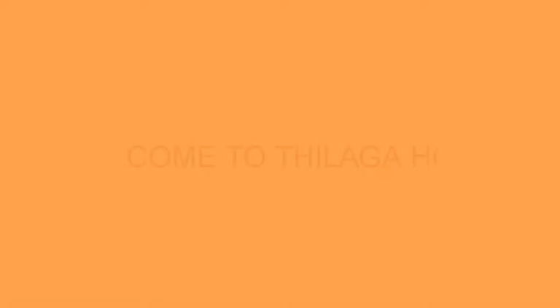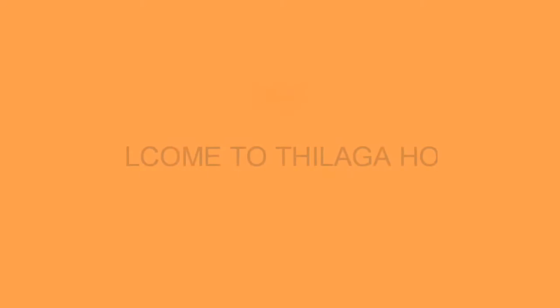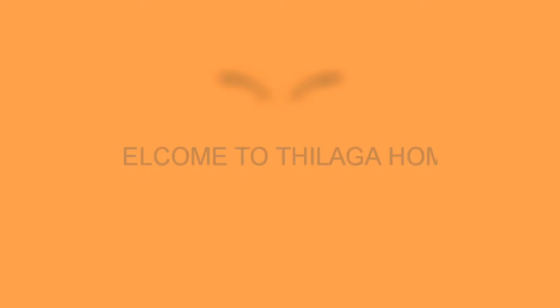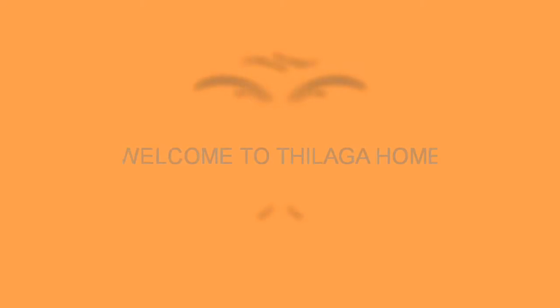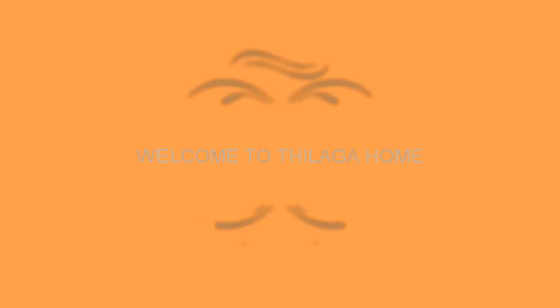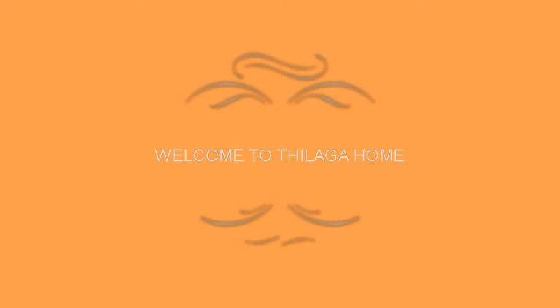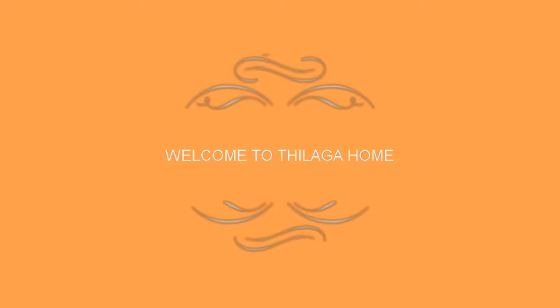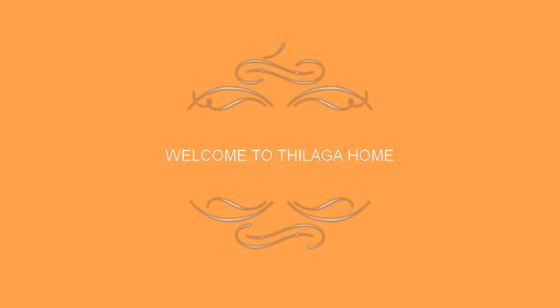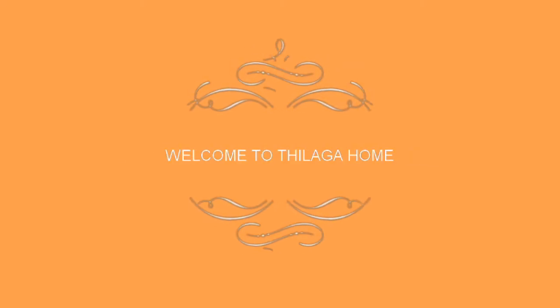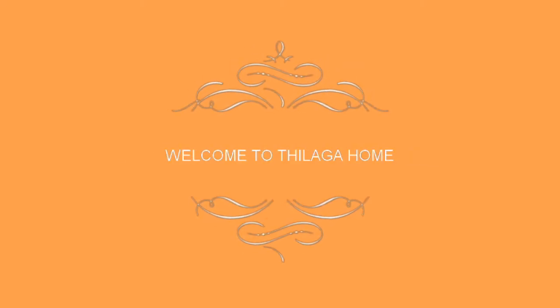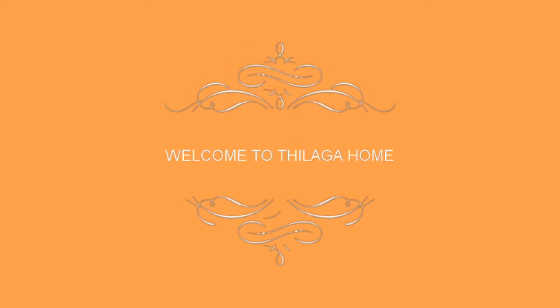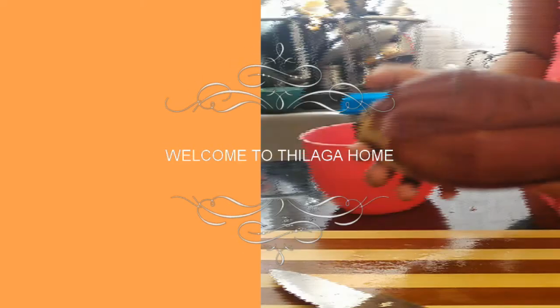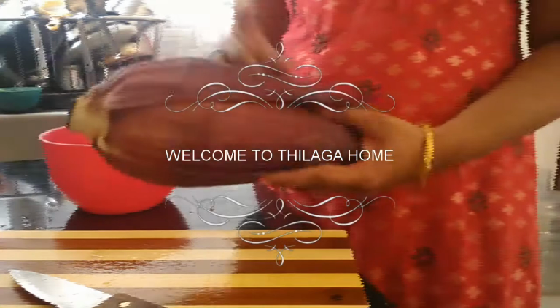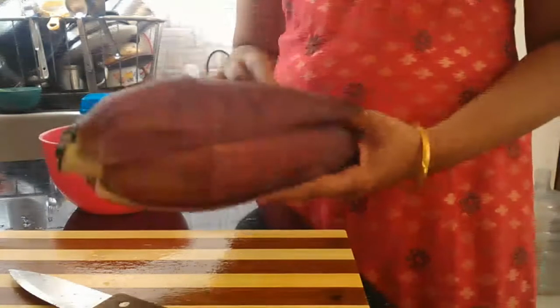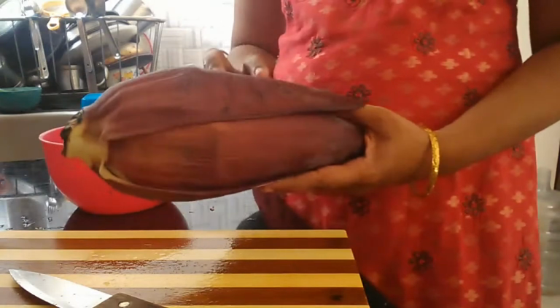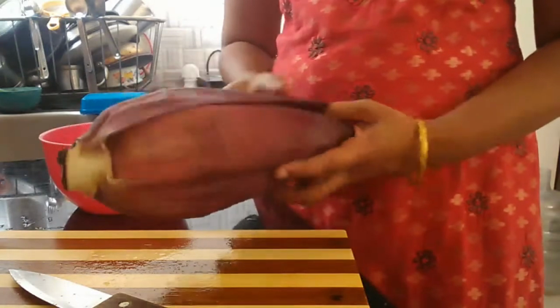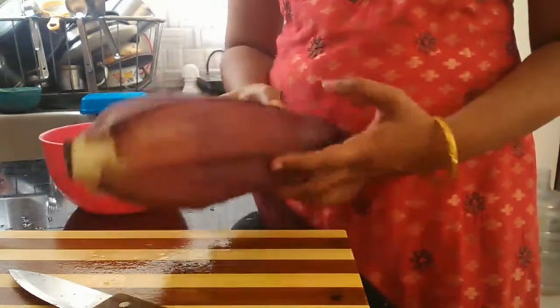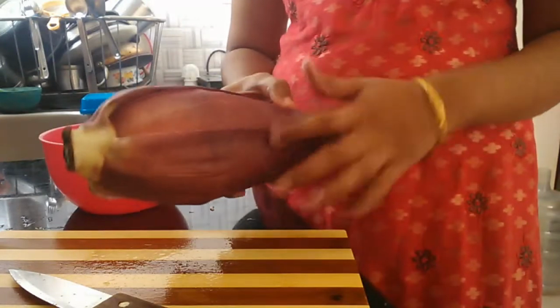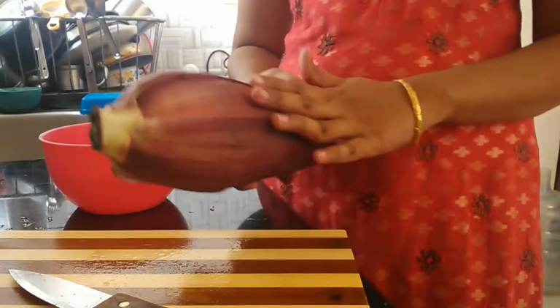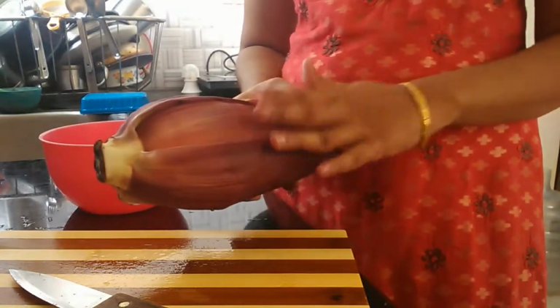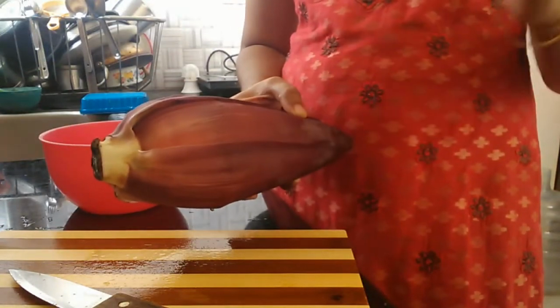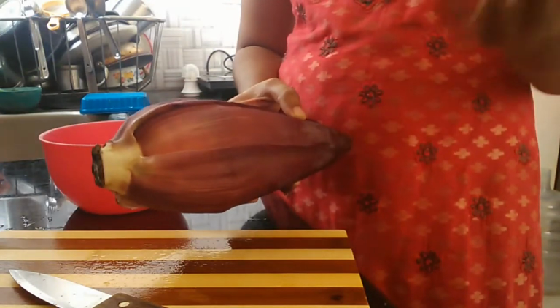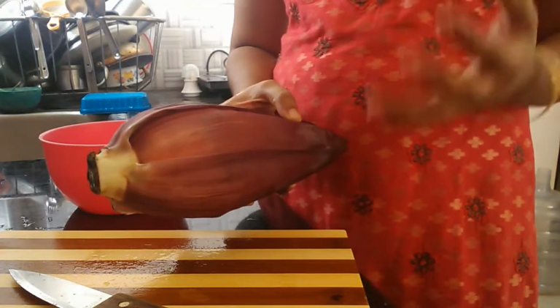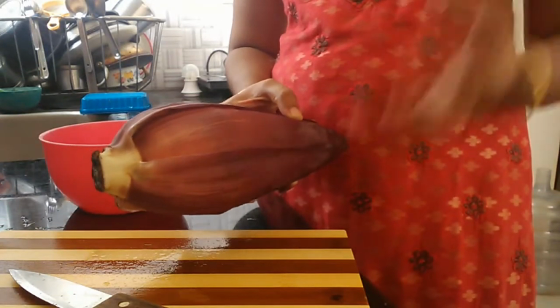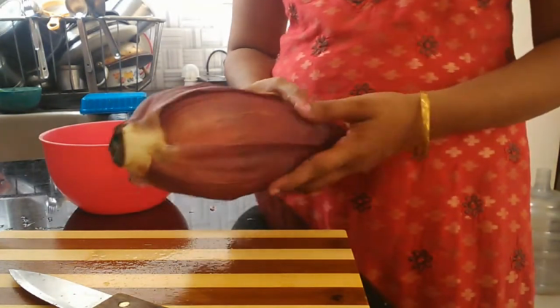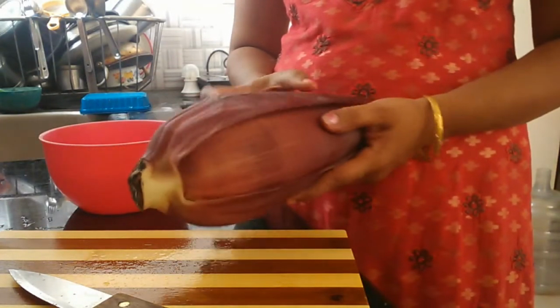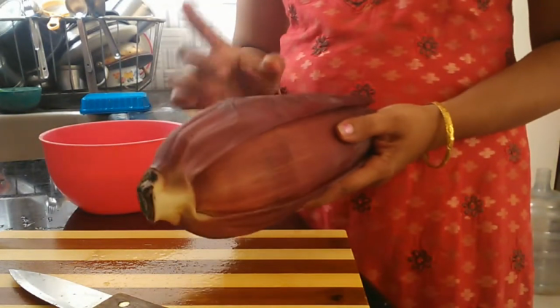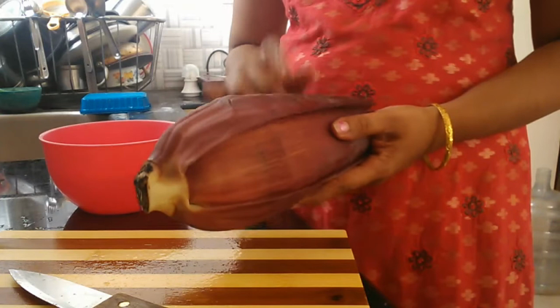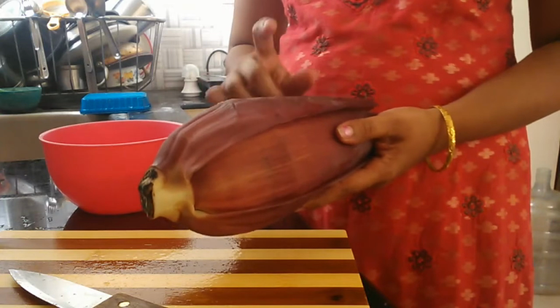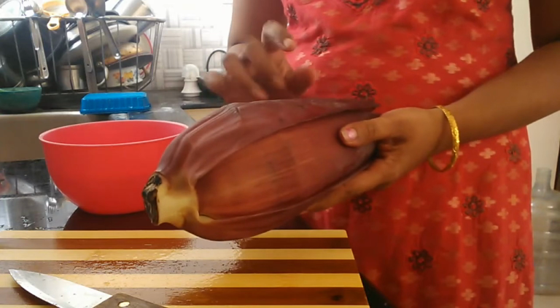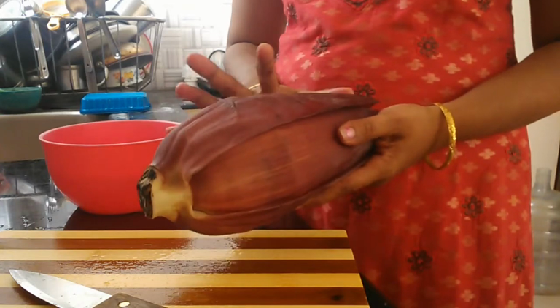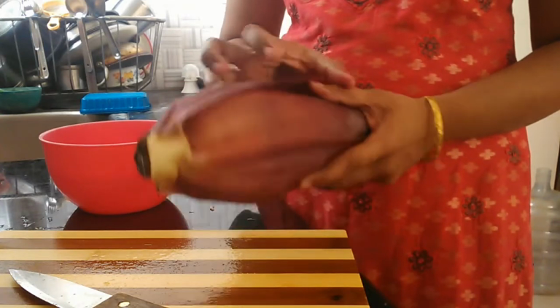Hi friends, welcome to Tilakaho. I am coming to the wallapoo. I am going to use the column, then I am going to use the wallapoo.